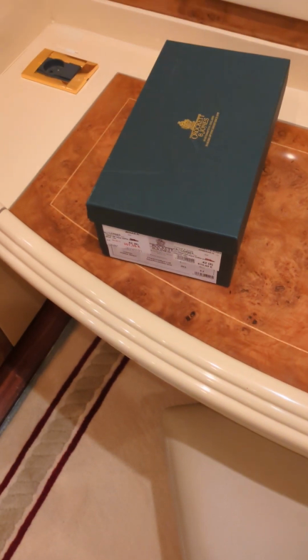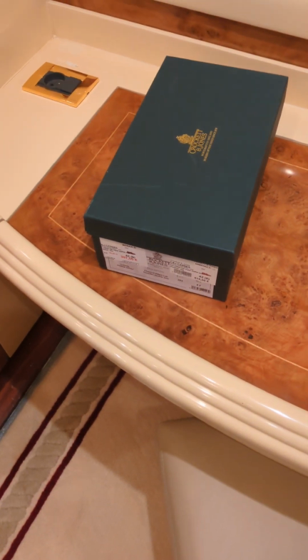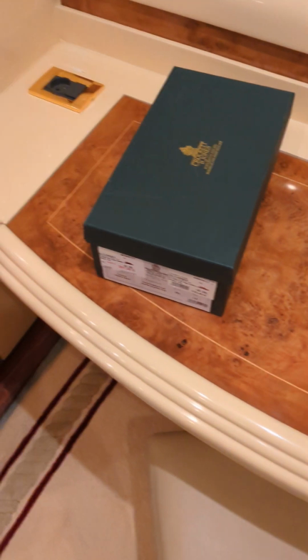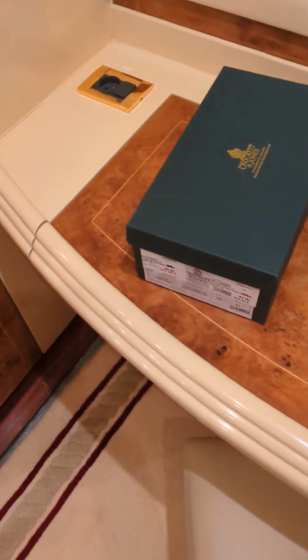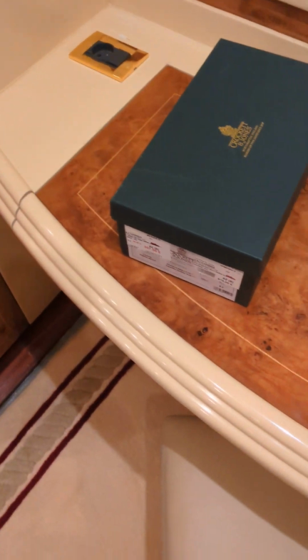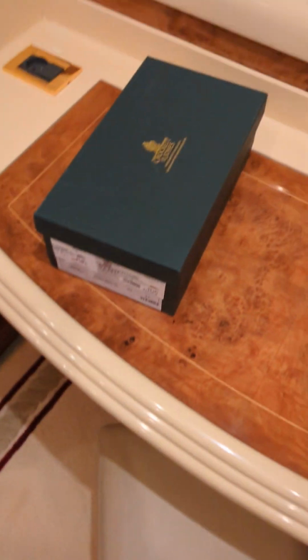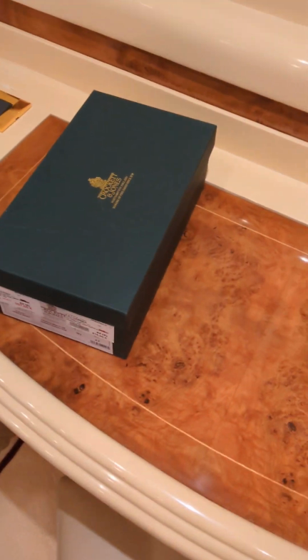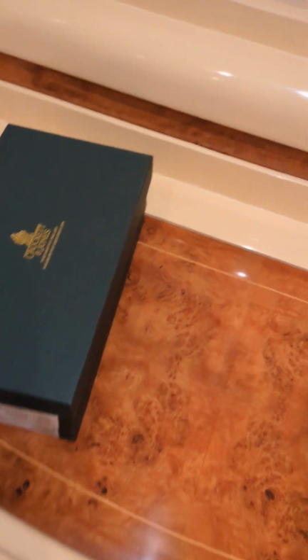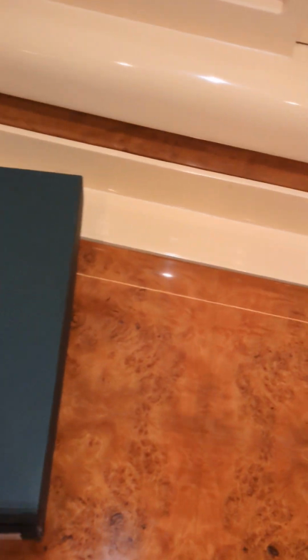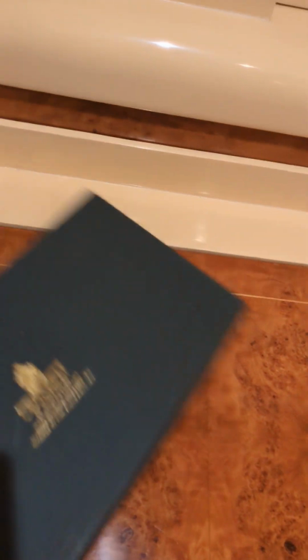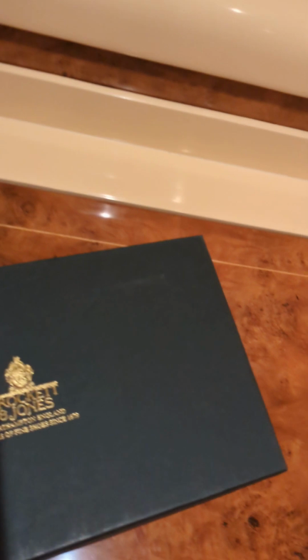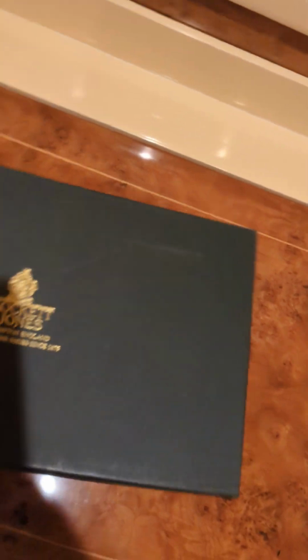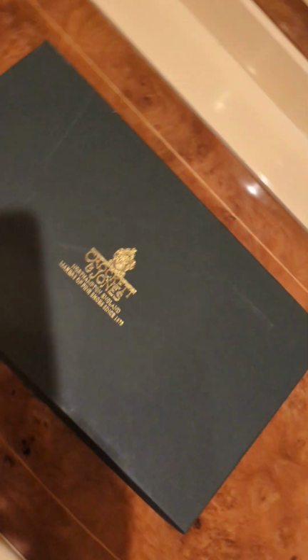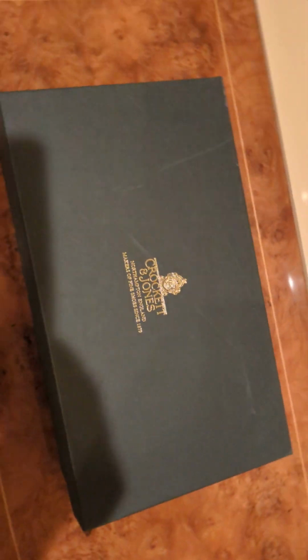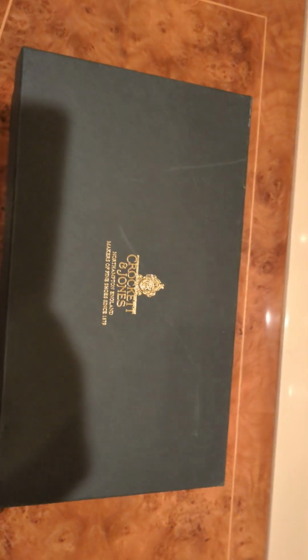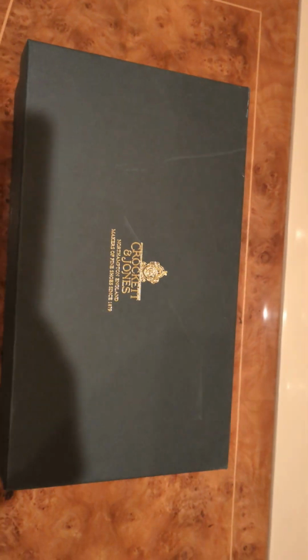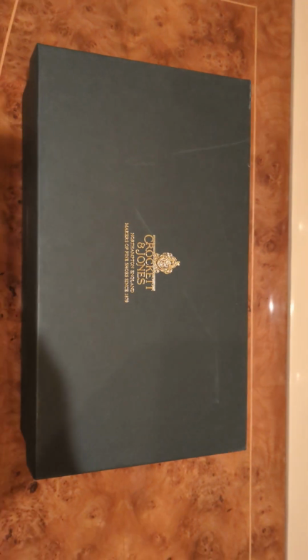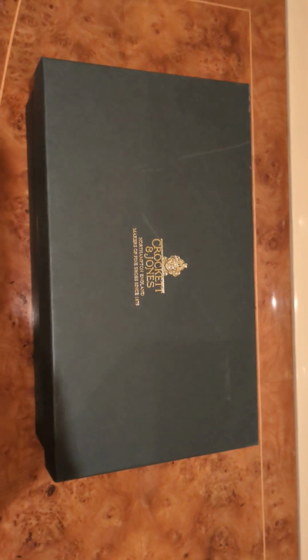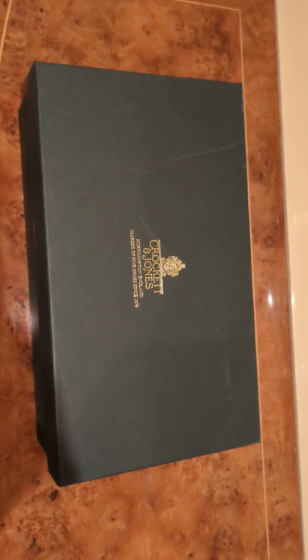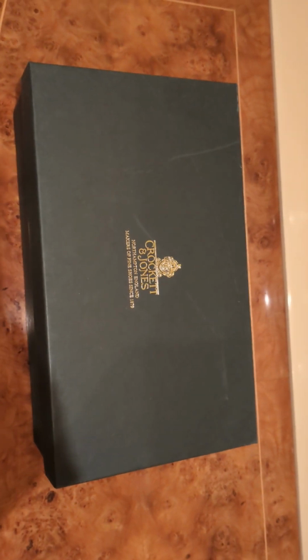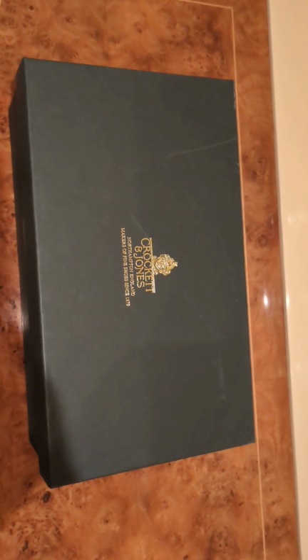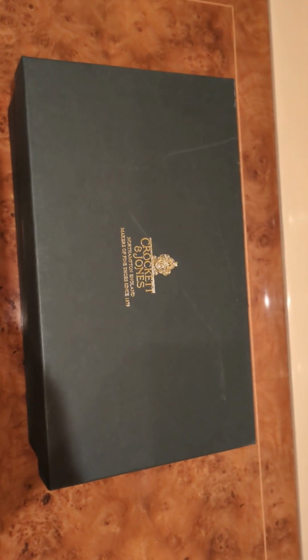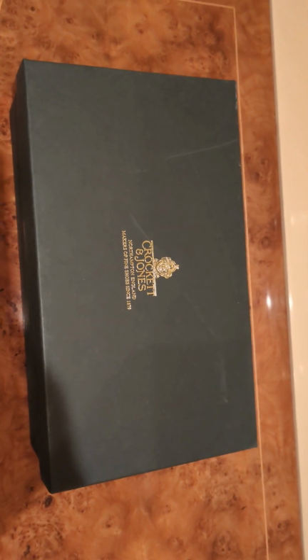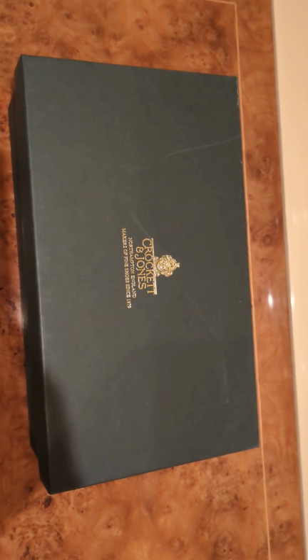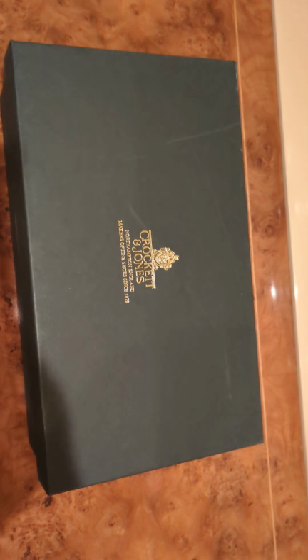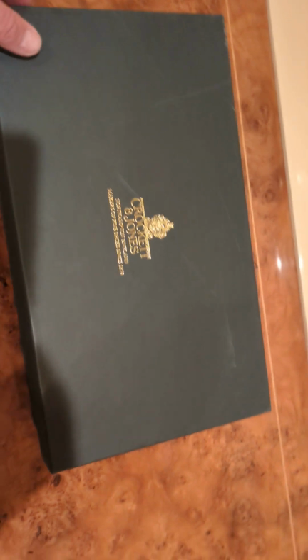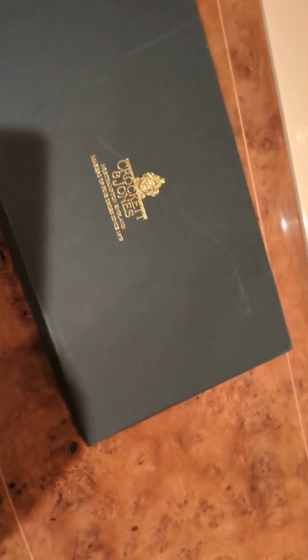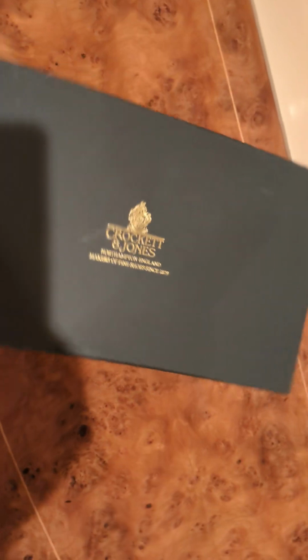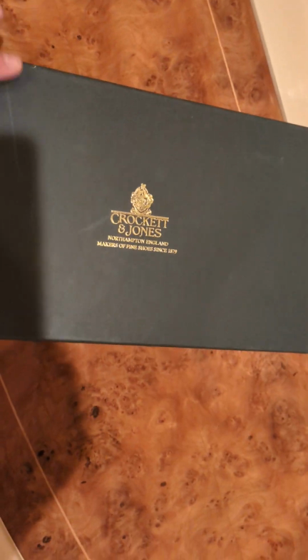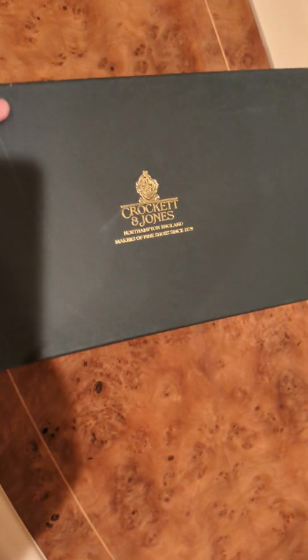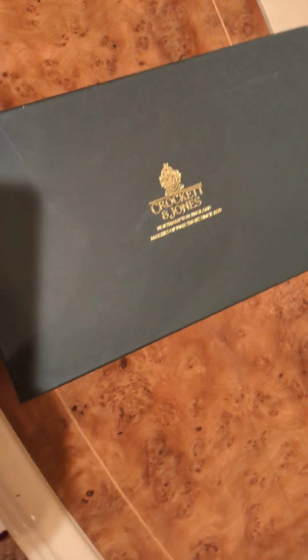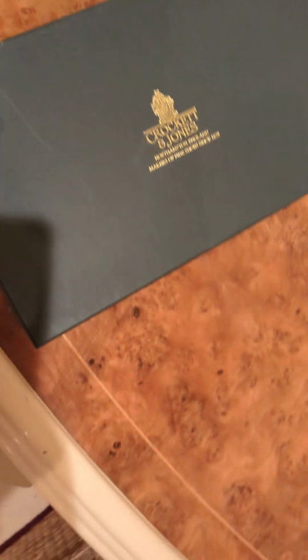Hello, another quick unboxing. Opening a new pair of shoes that I got — this time I went for Crockett and Jones. I found a very good deal online, a very very good one actually, half price, 50% off.